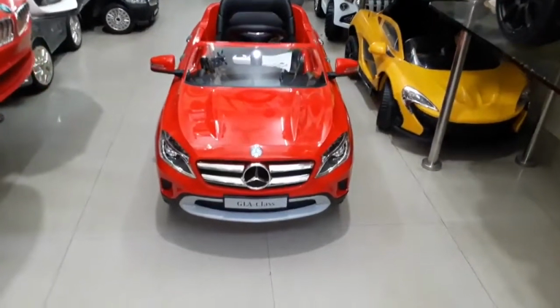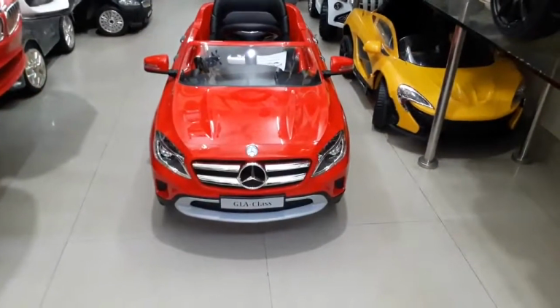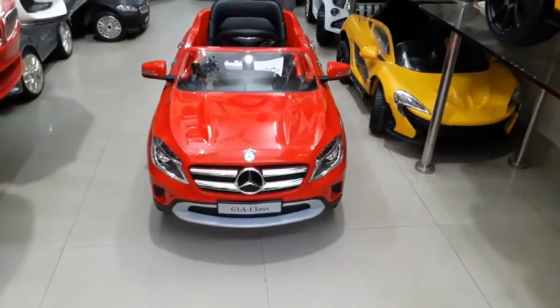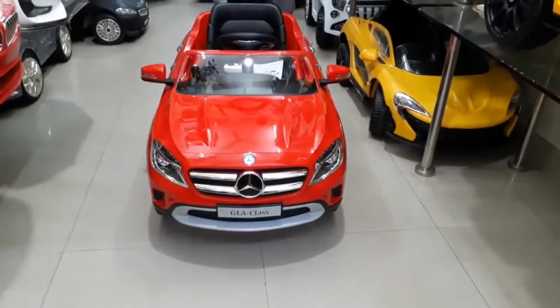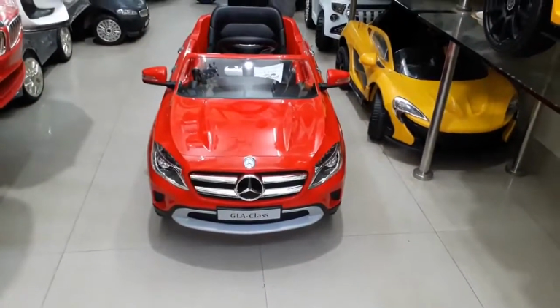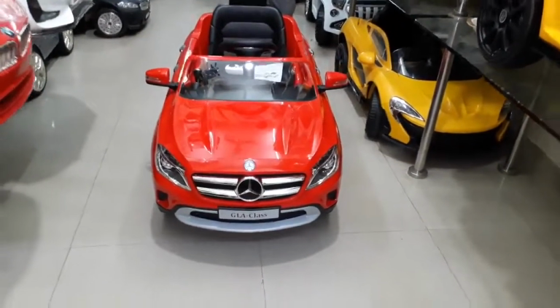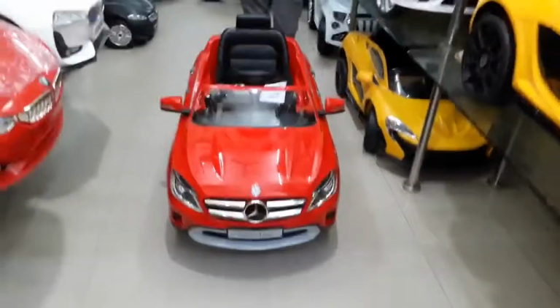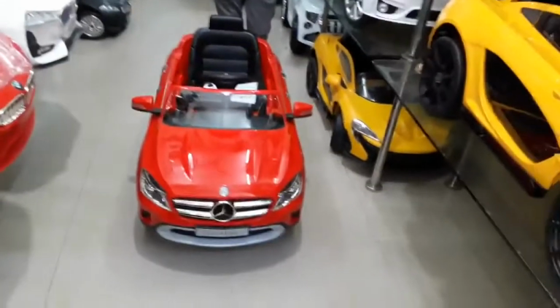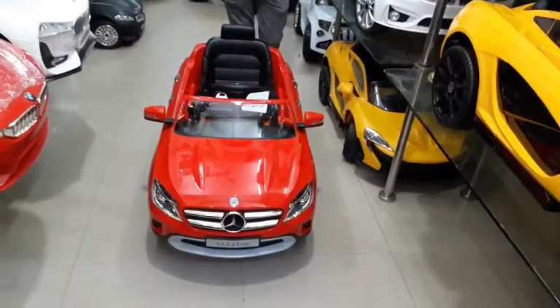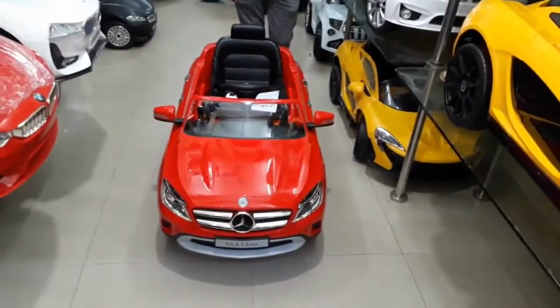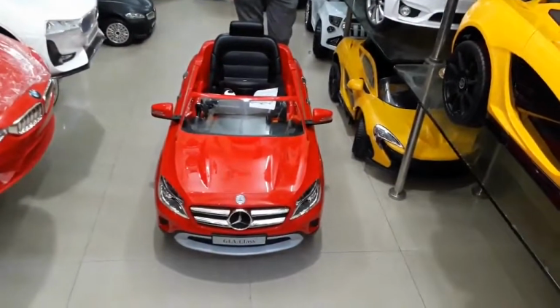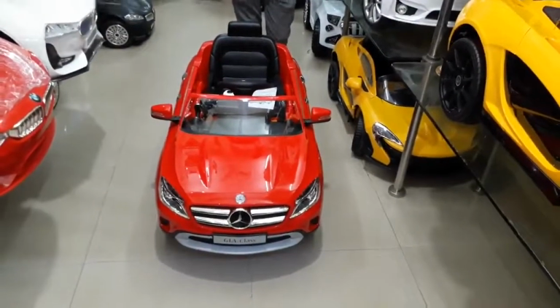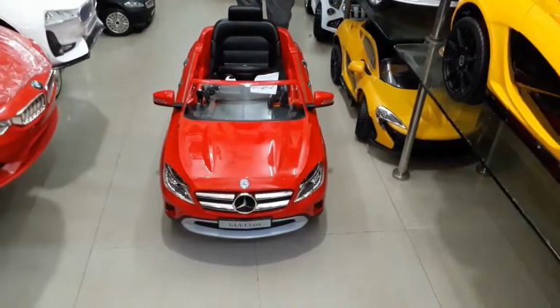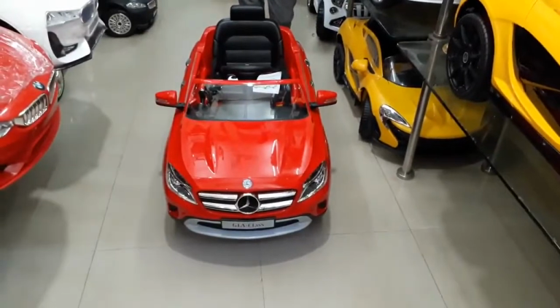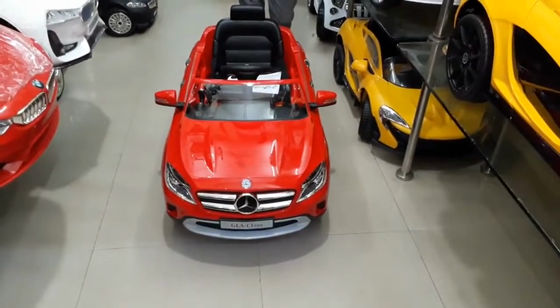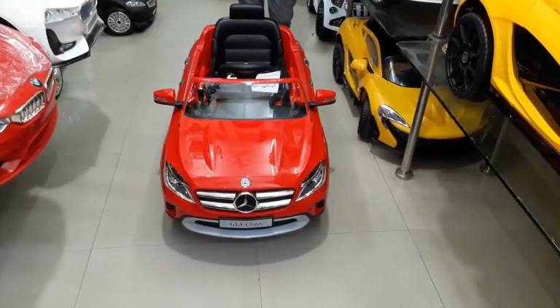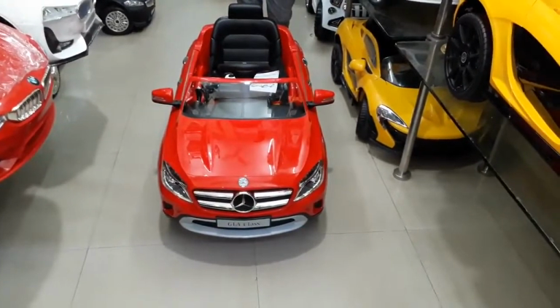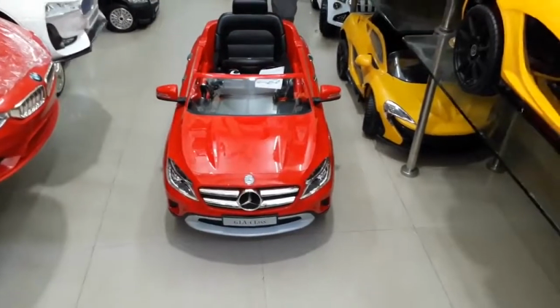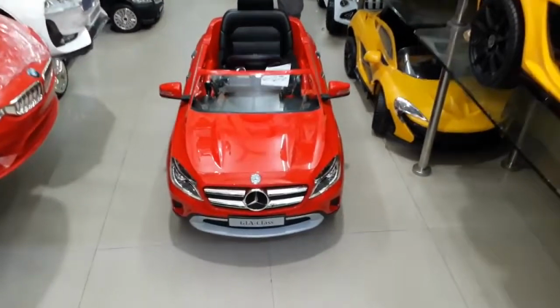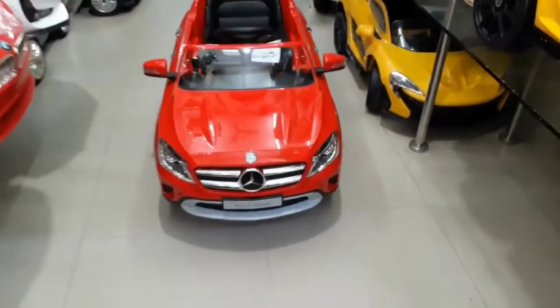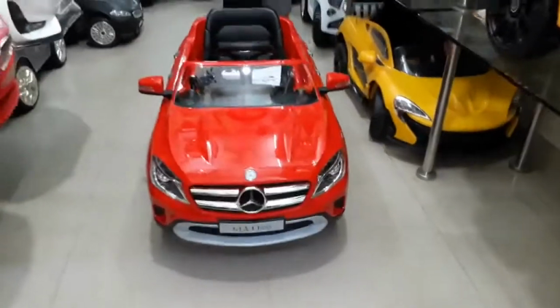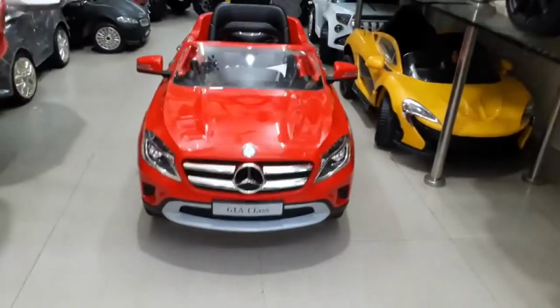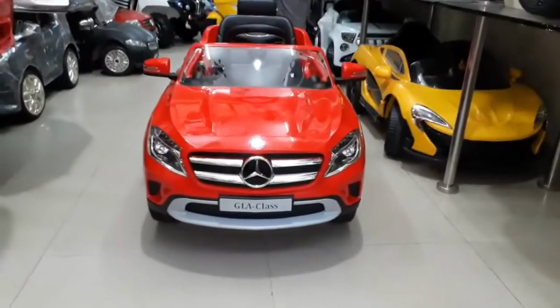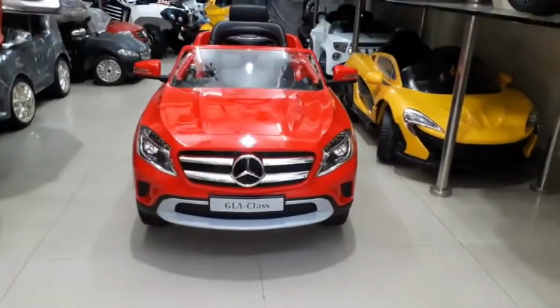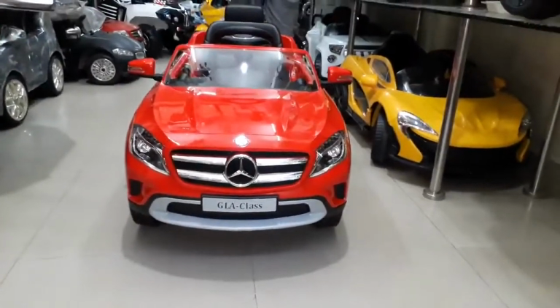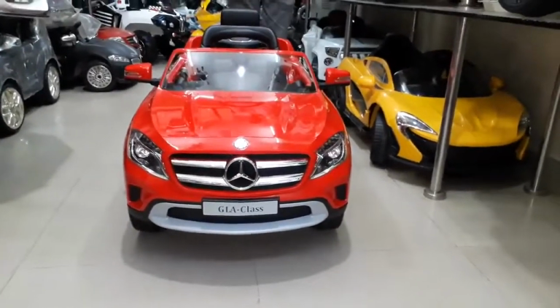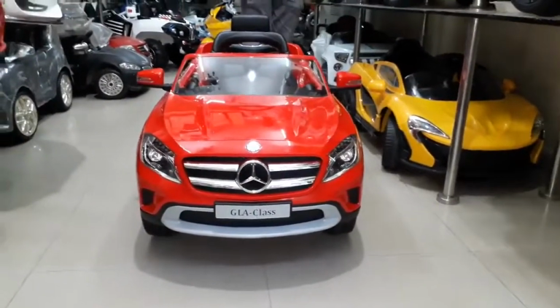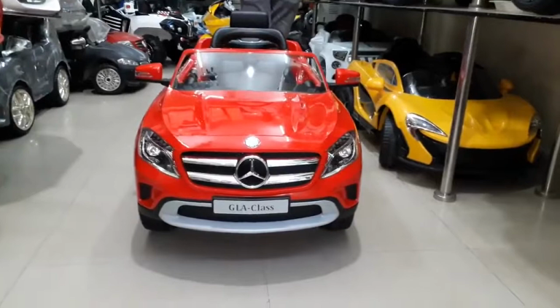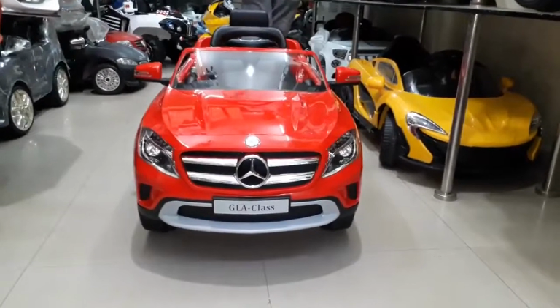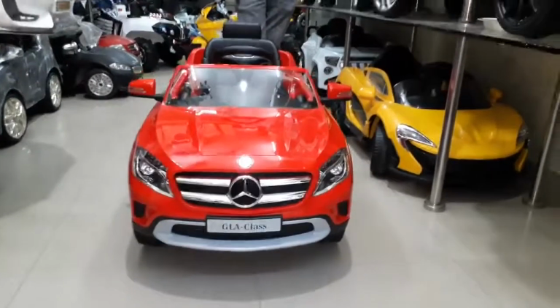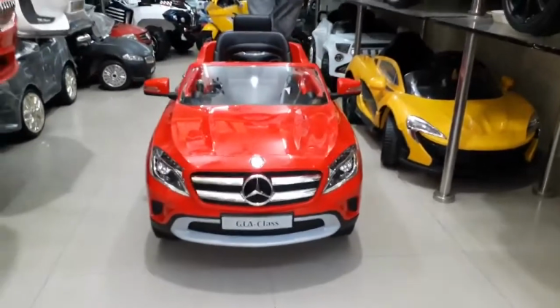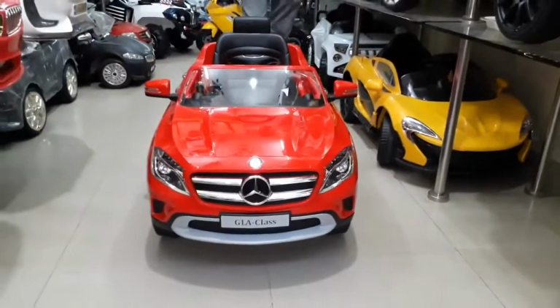Mercedes GLA class, big size, officially licensed product, big battery 12 volt, 2 motor, 2 side door open.